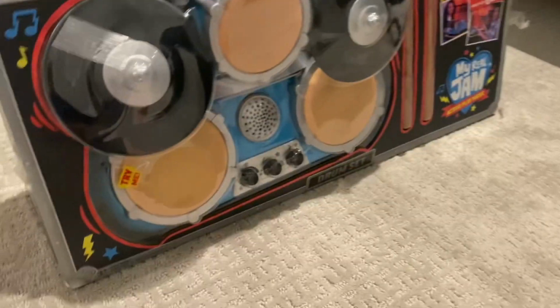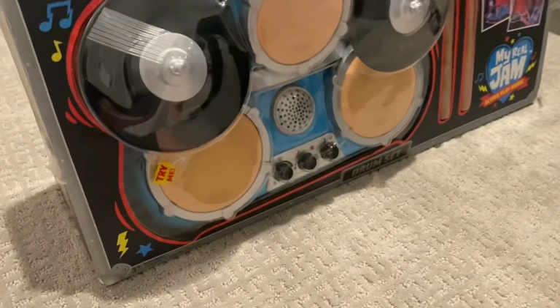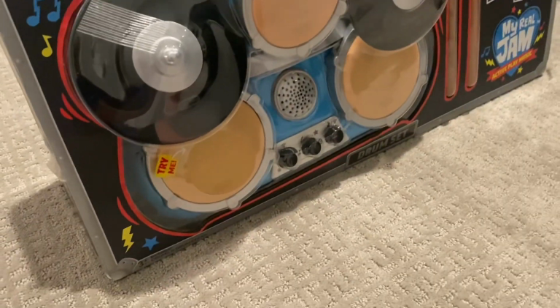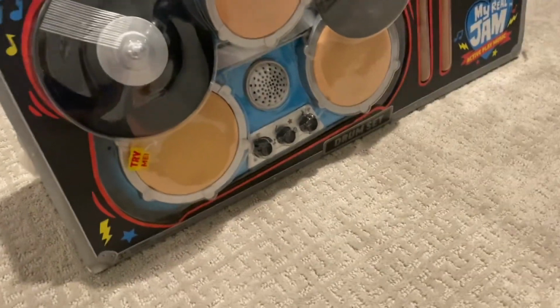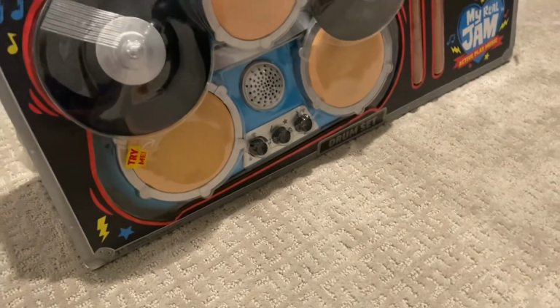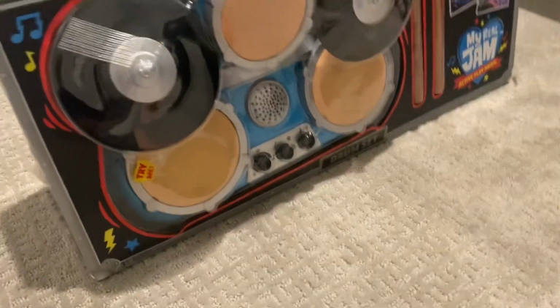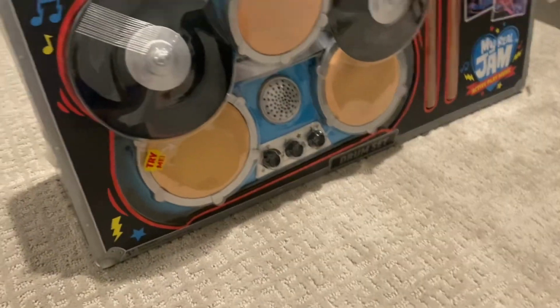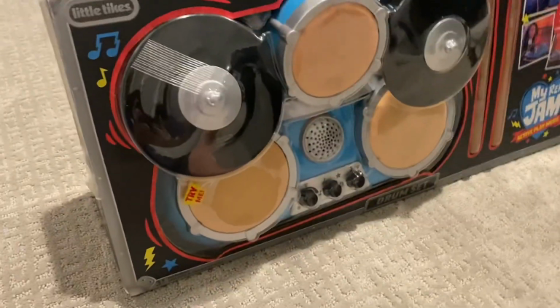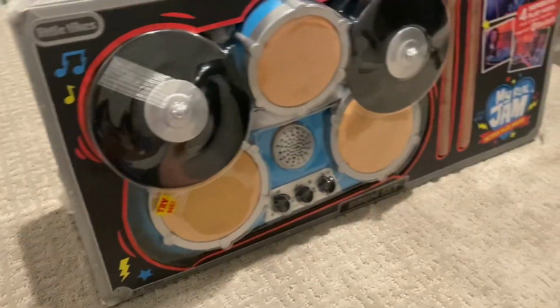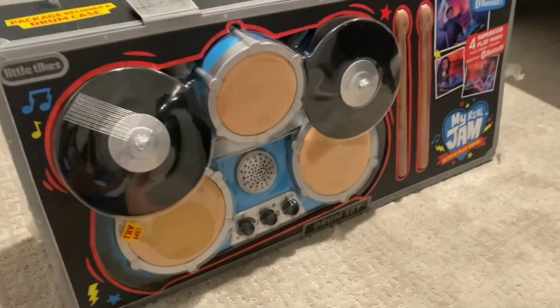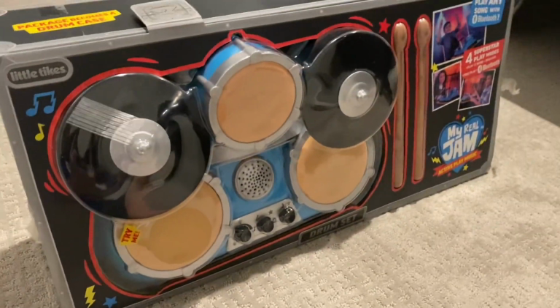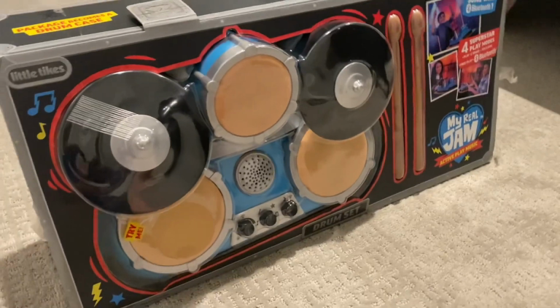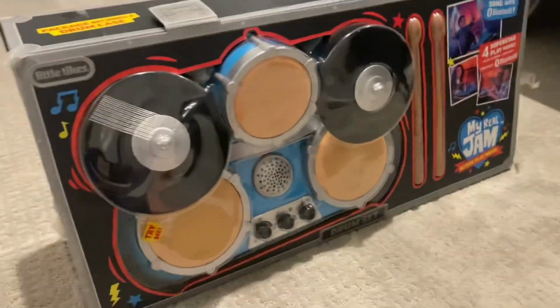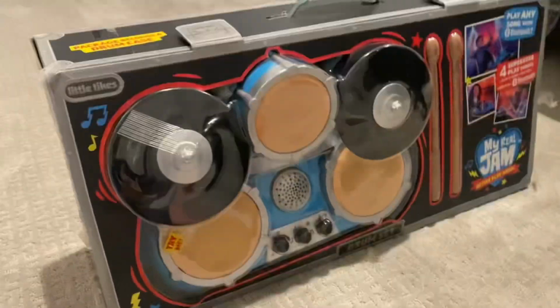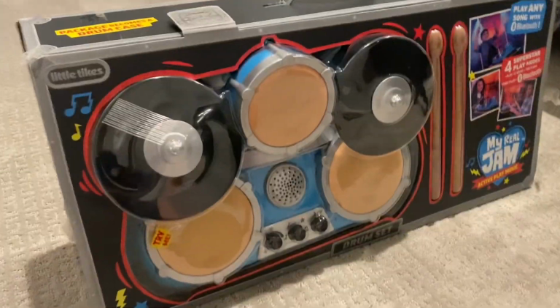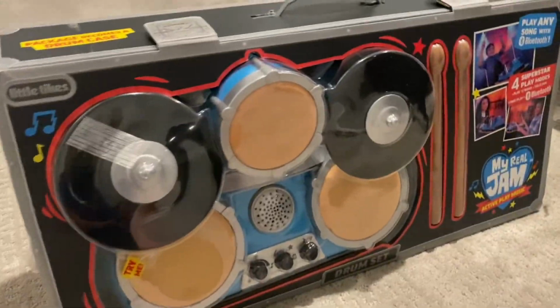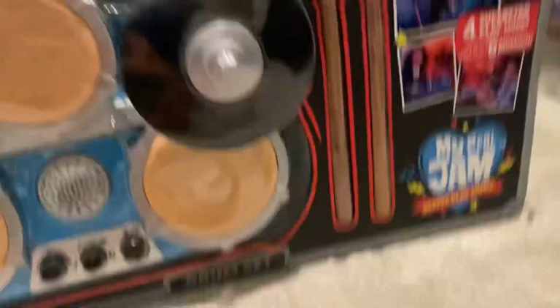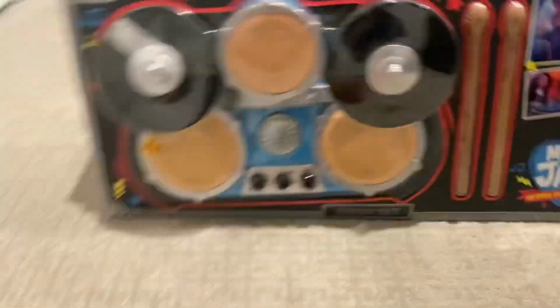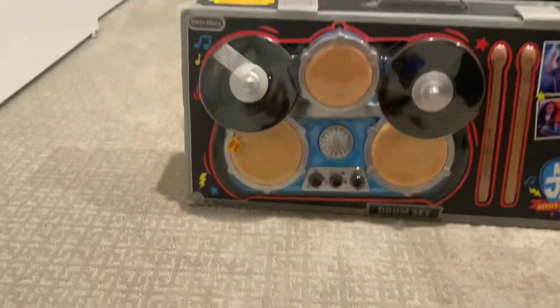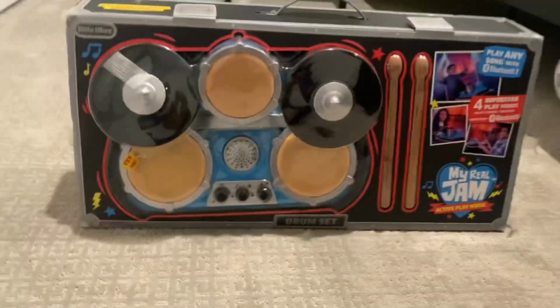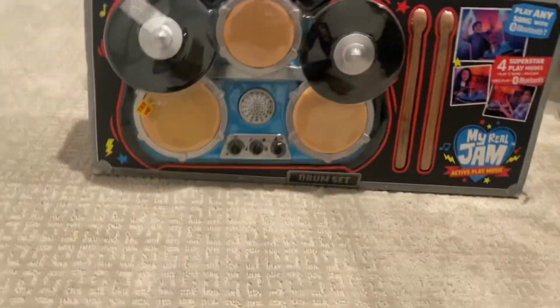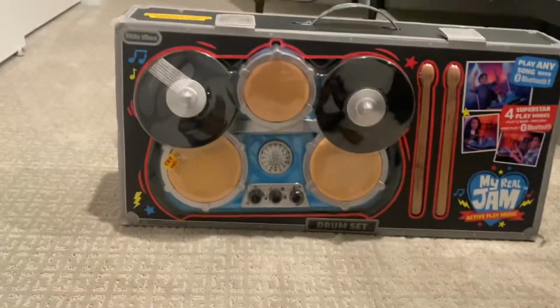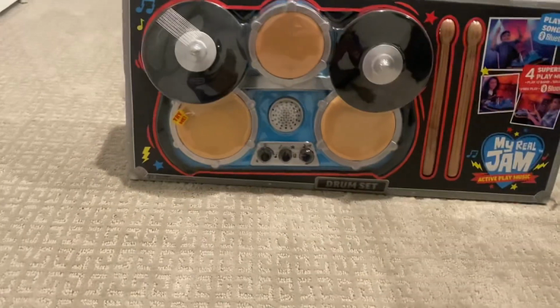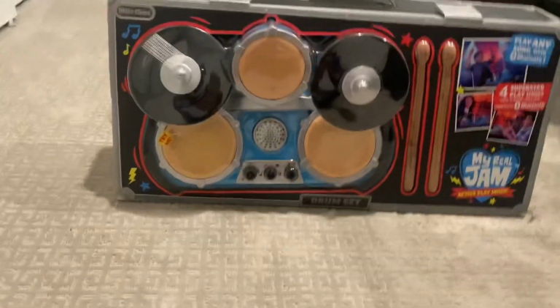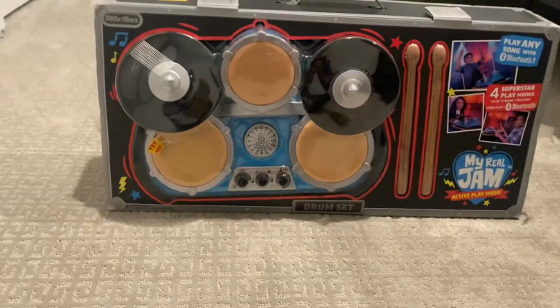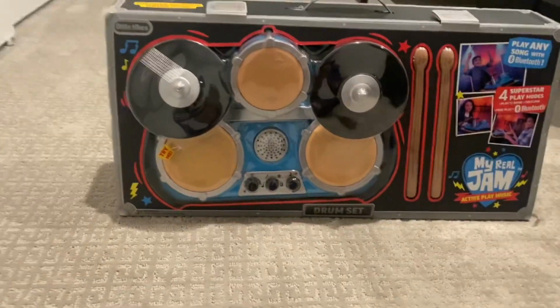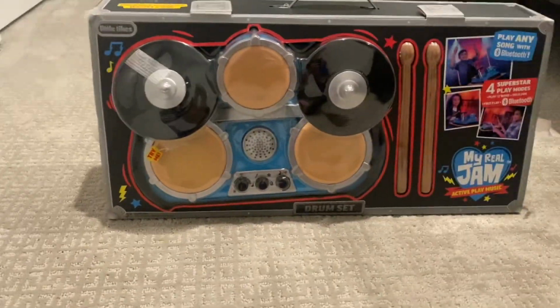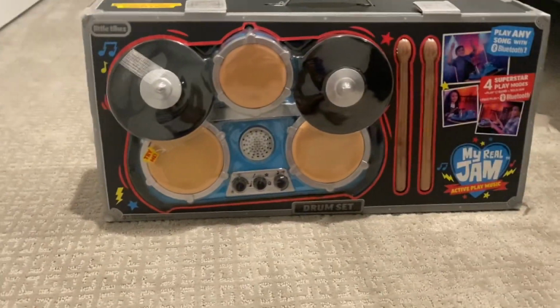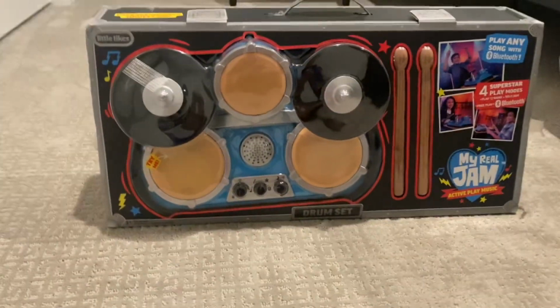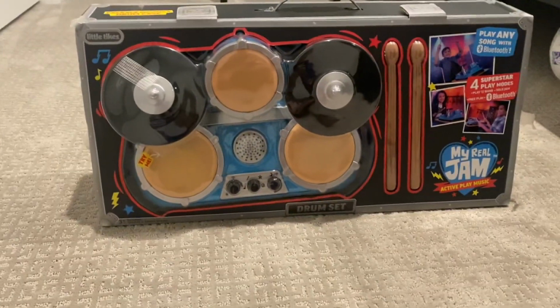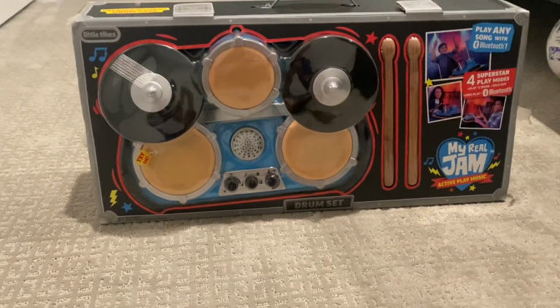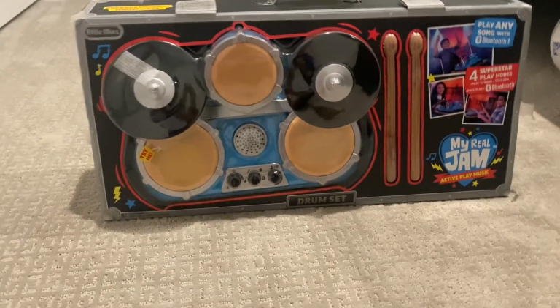Hey guys, today we're gonna be reviewing this drum set. It's meant for toddlers and I'm gonna be reviewing it with the mindset of should you get it for your toddler. It costs $45.